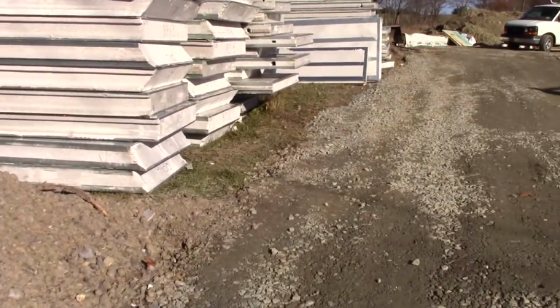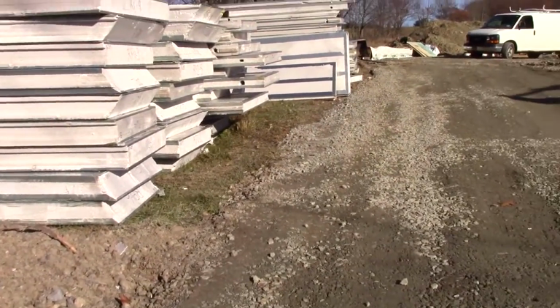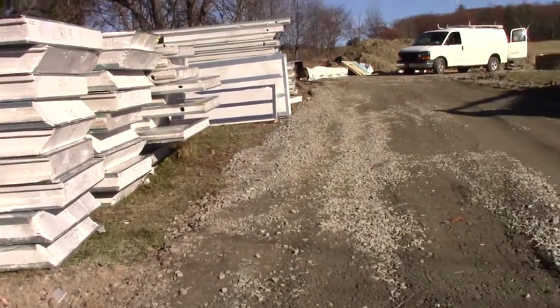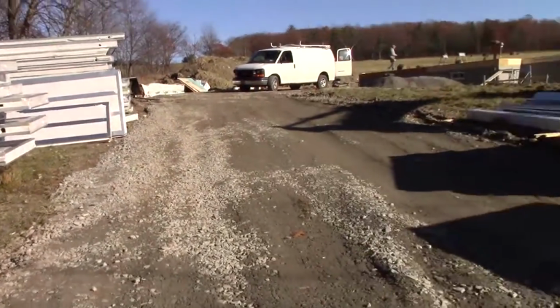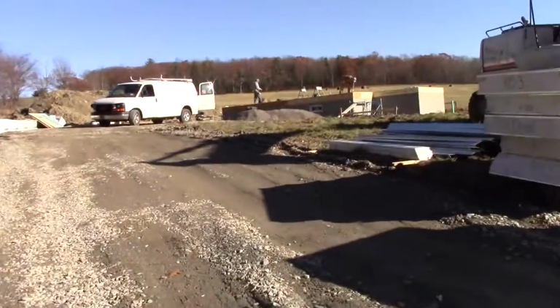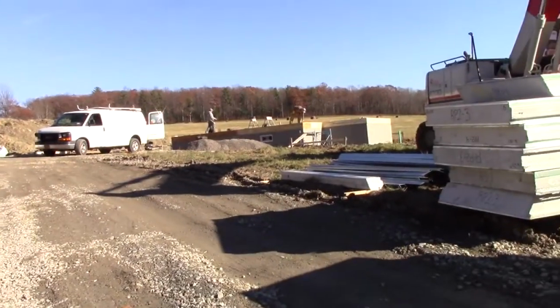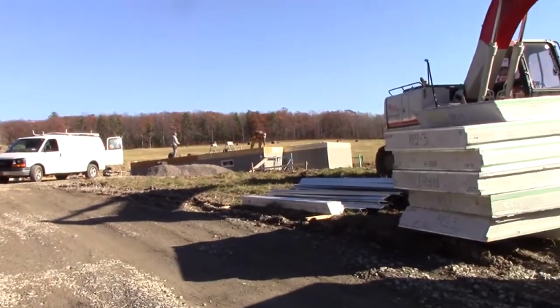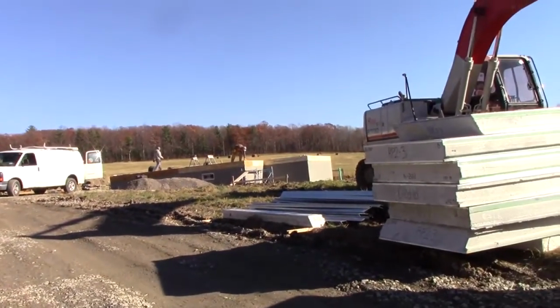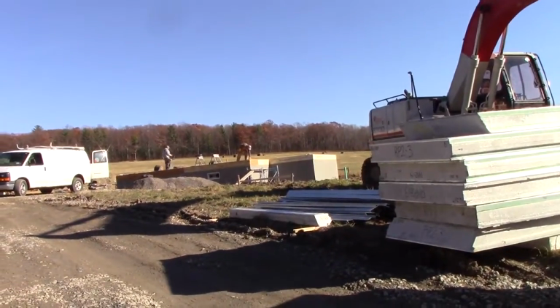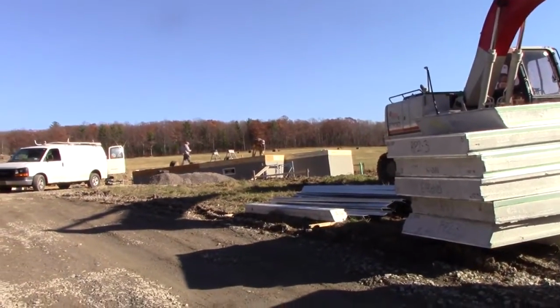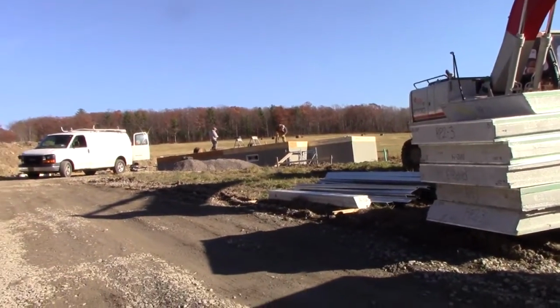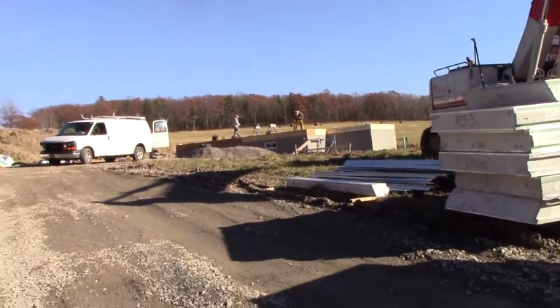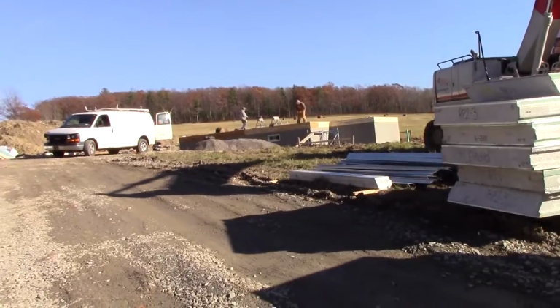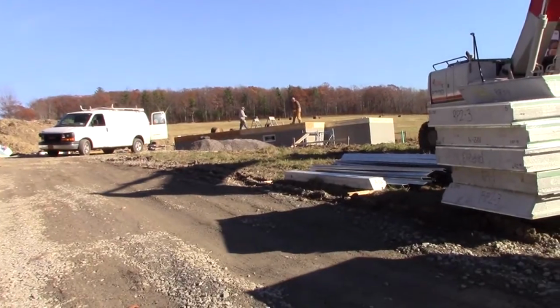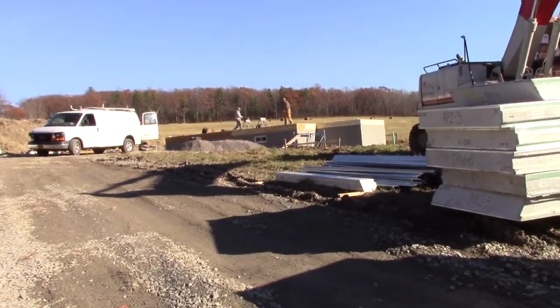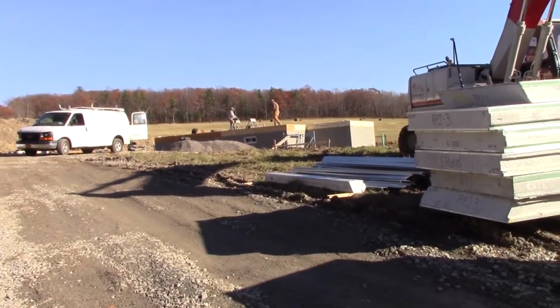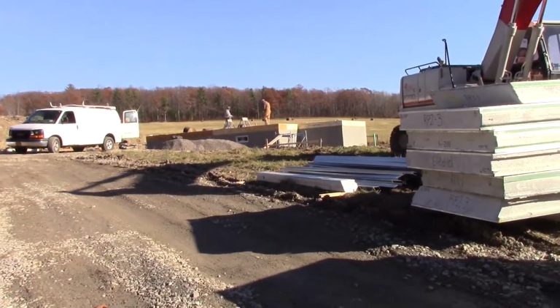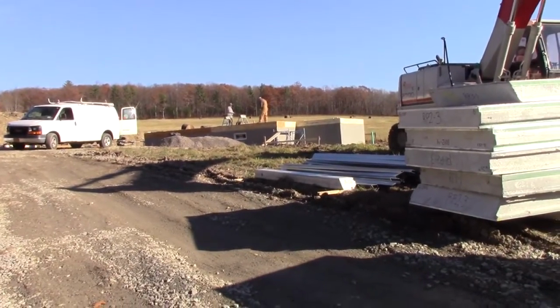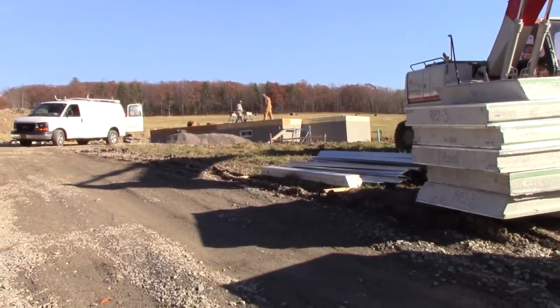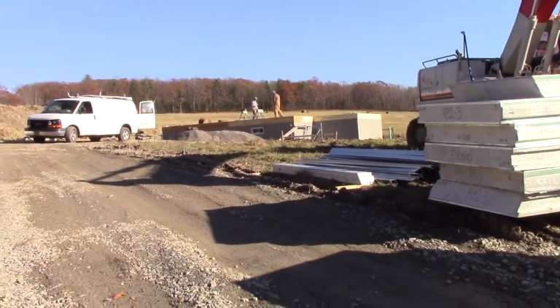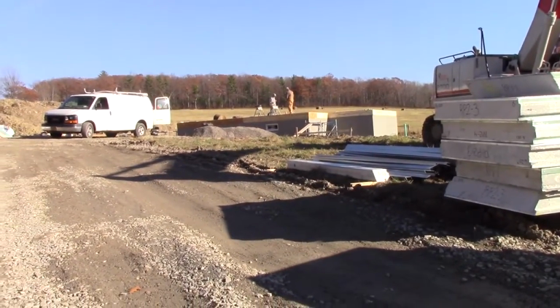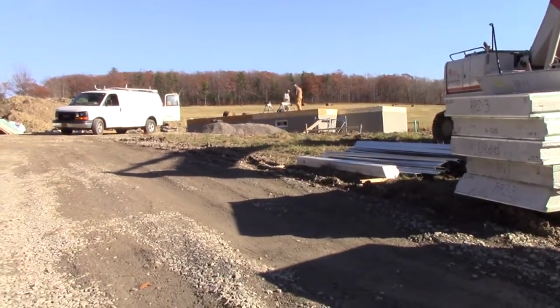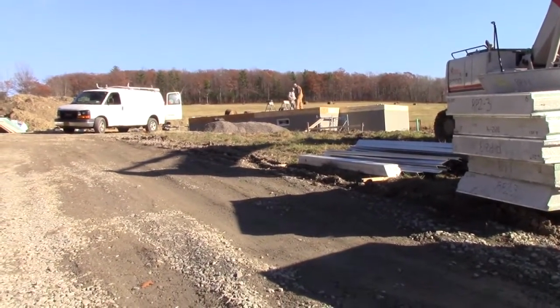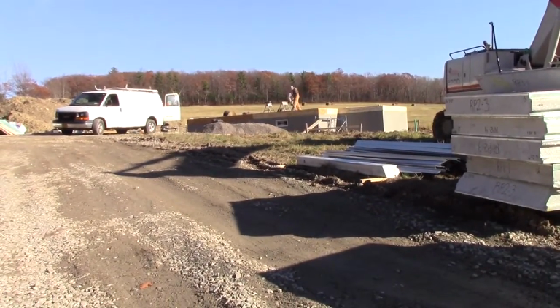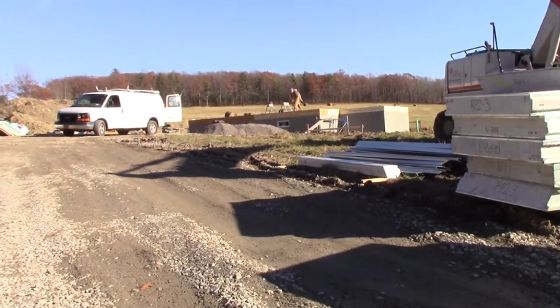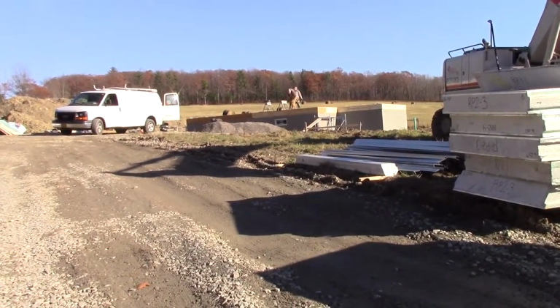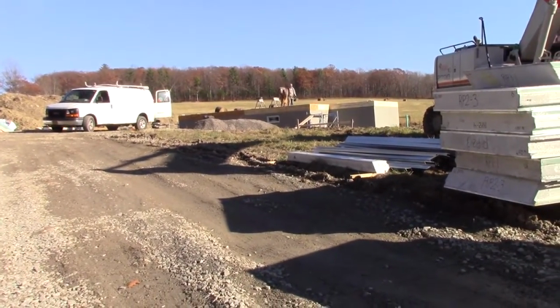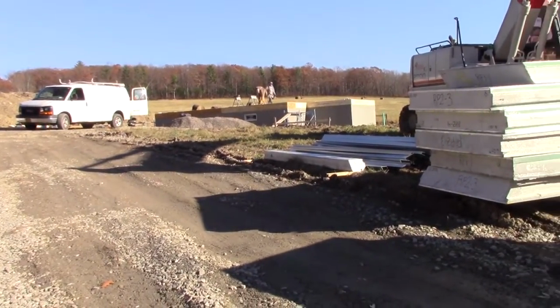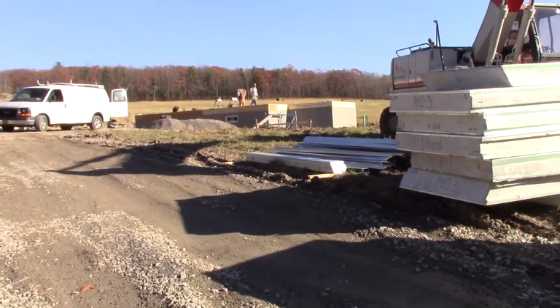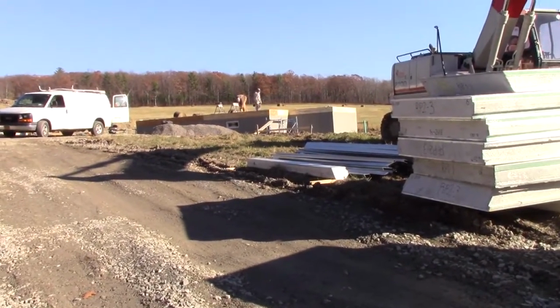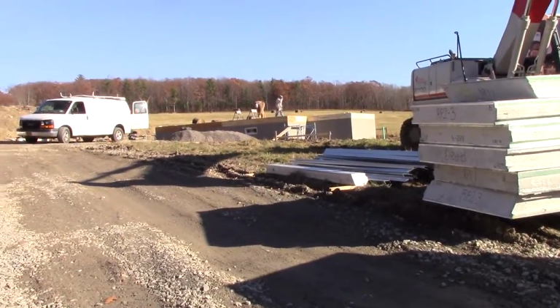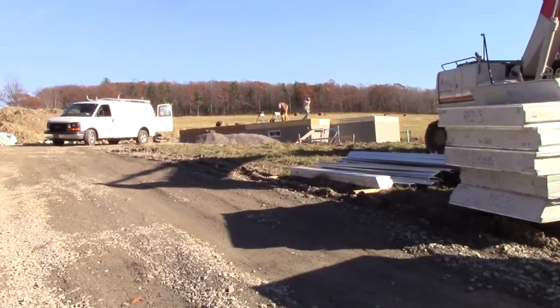We're just finishing up putting the subfloor down. We got all the joists and the supports in there, and got some supporting blocks put in there as well. It's coming along nicely.